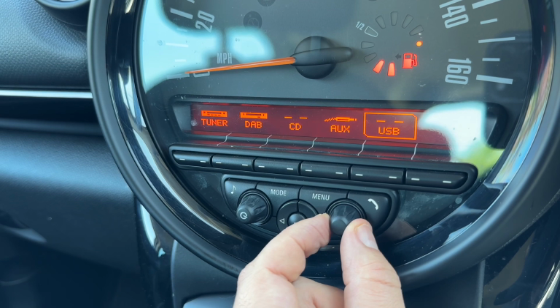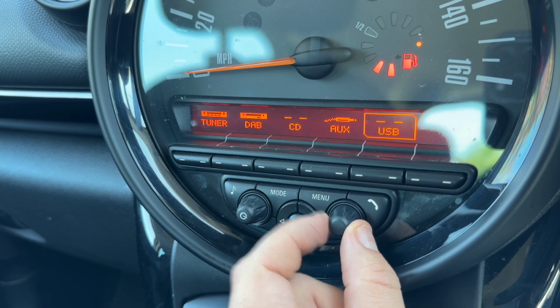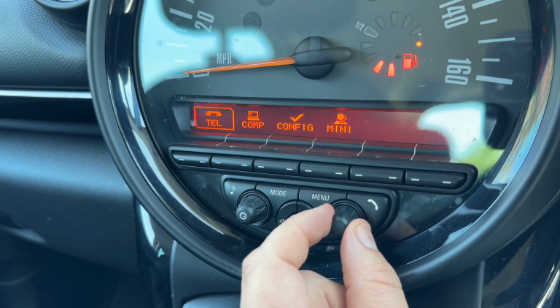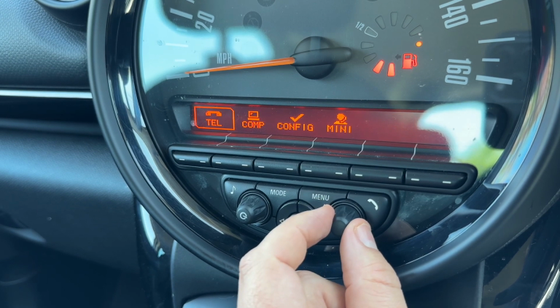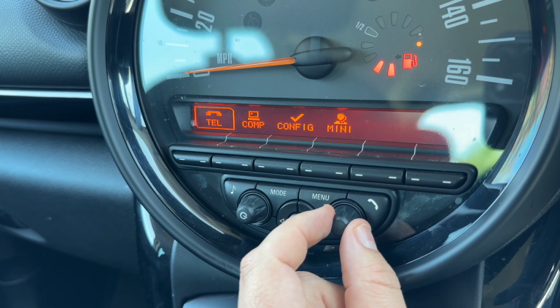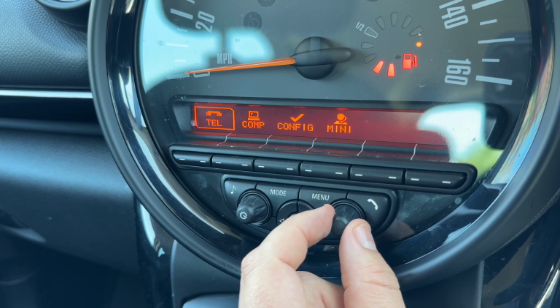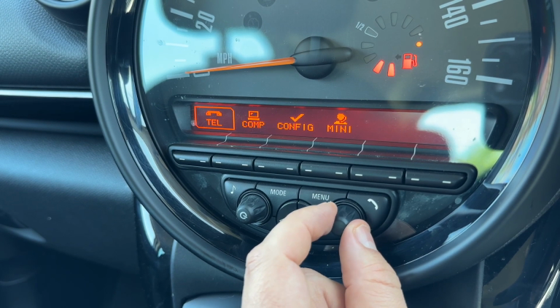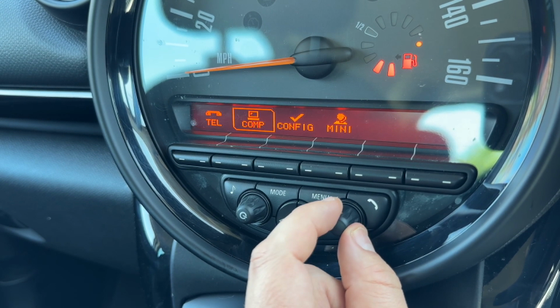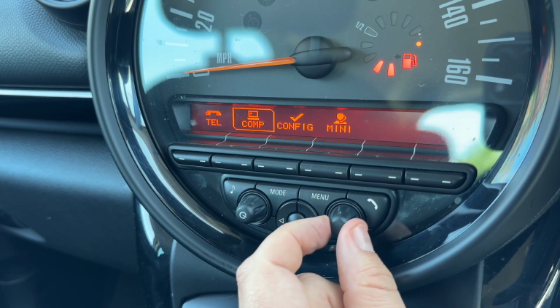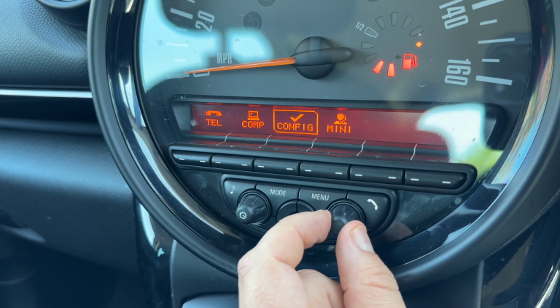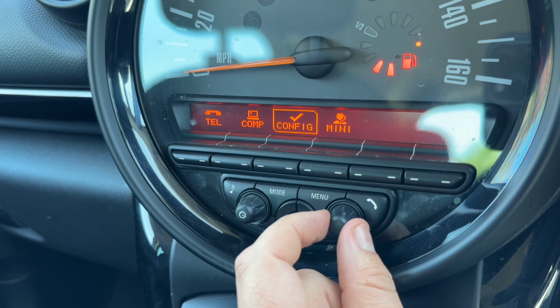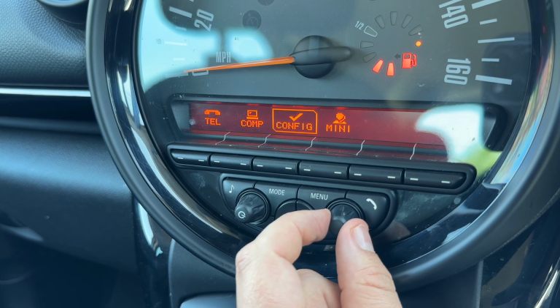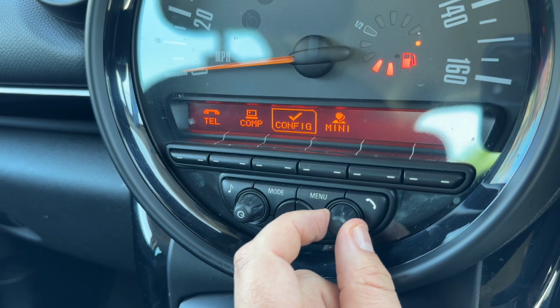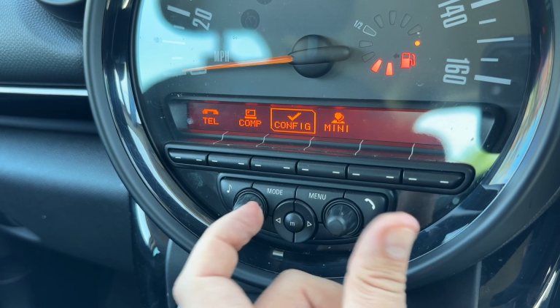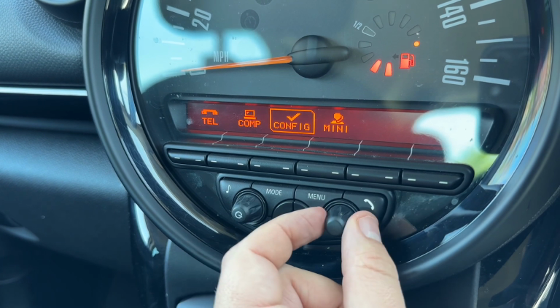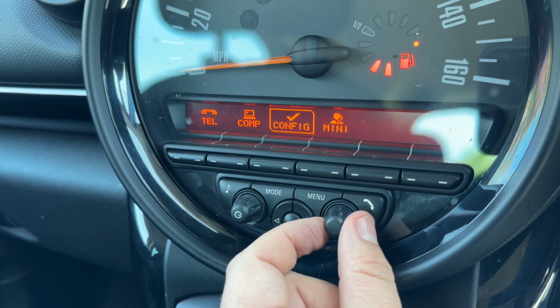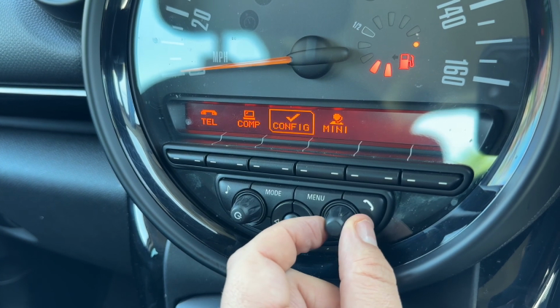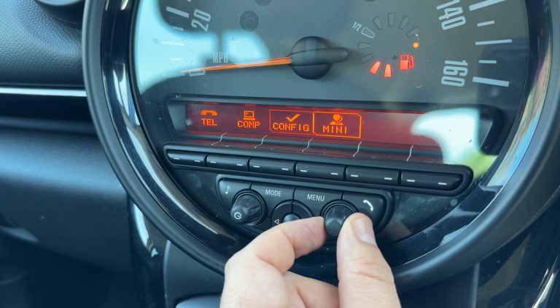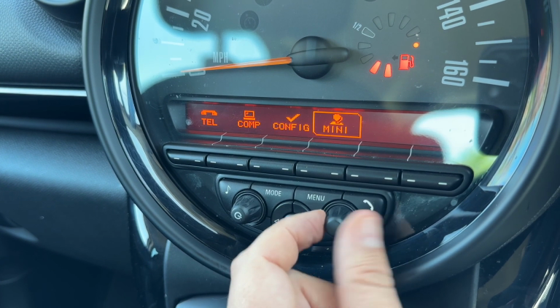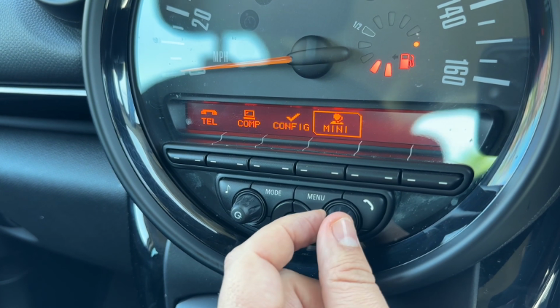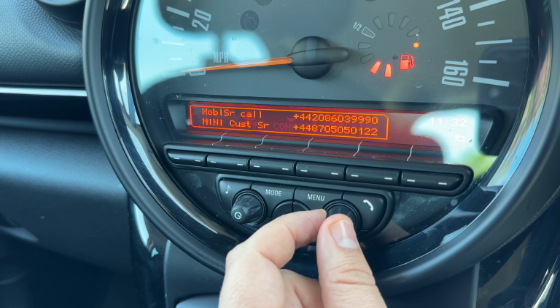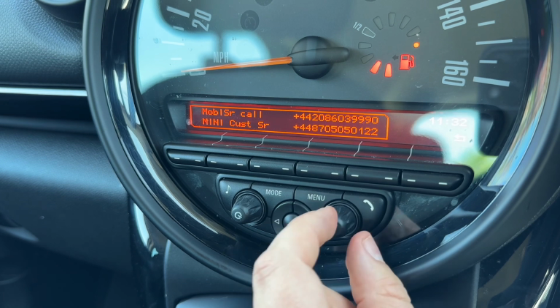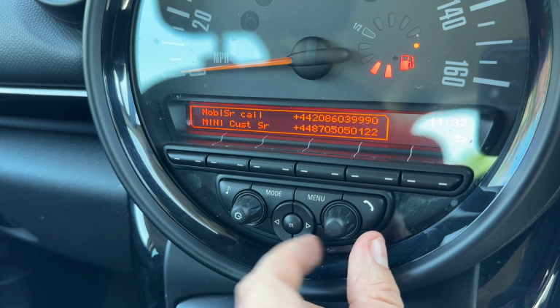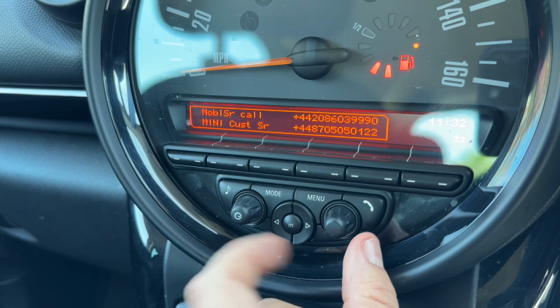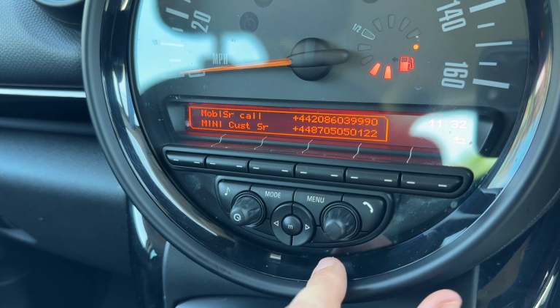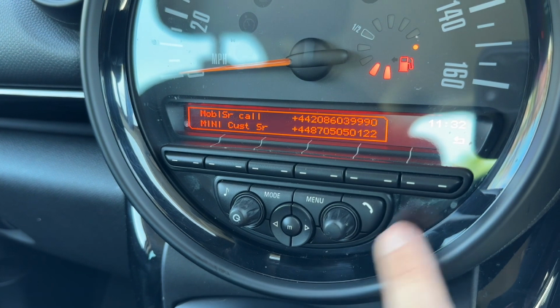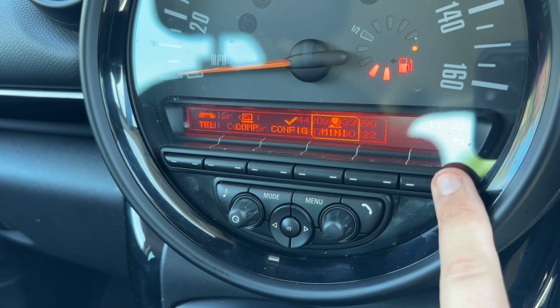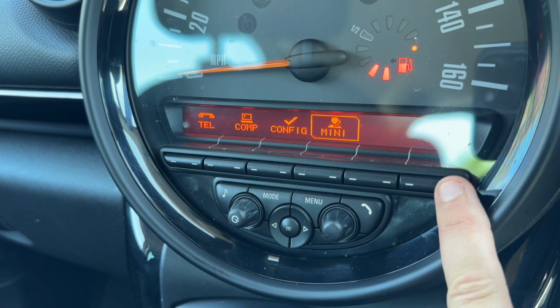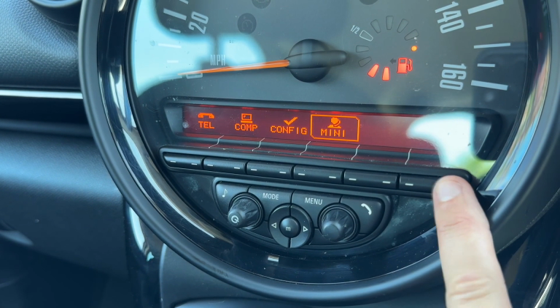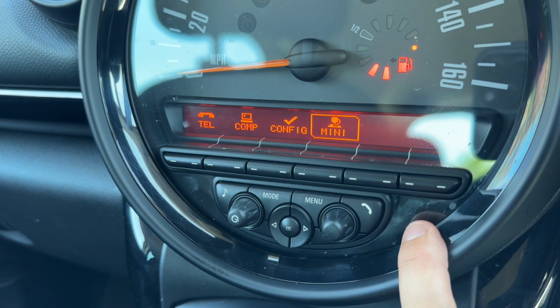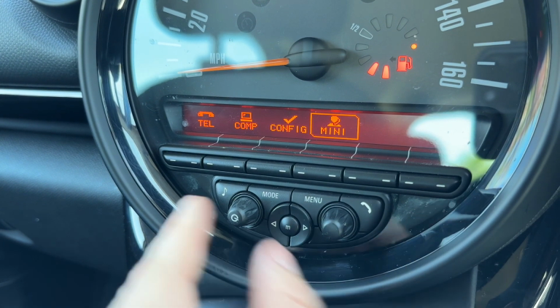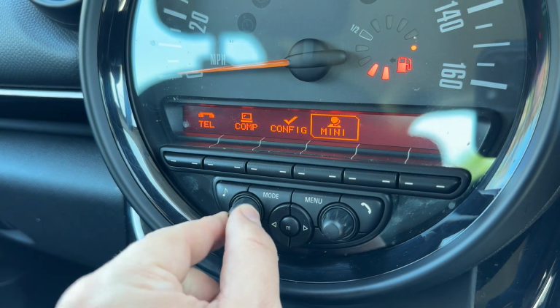Under the menu you can pair up your phone, access the onboard computer, and configure settings — for example, adjusting the time if the clocks go forwards or back. There's even a section with useful phone numbers for Mini customer services.